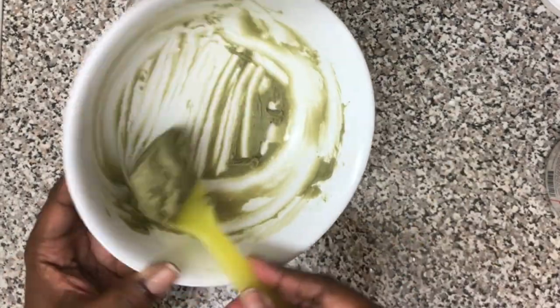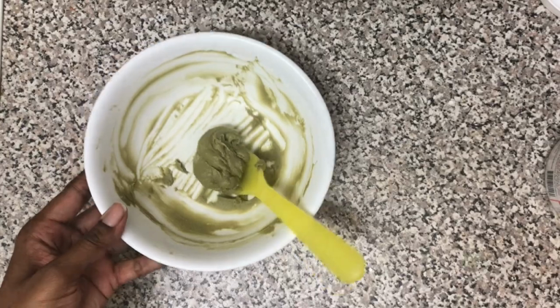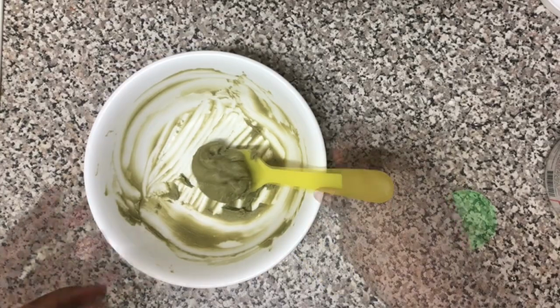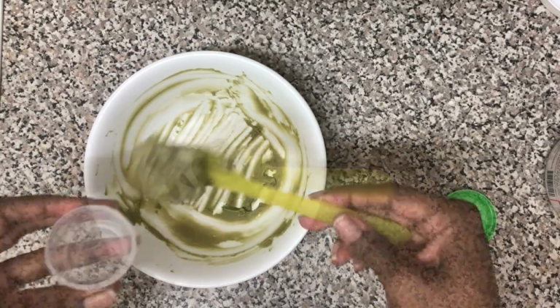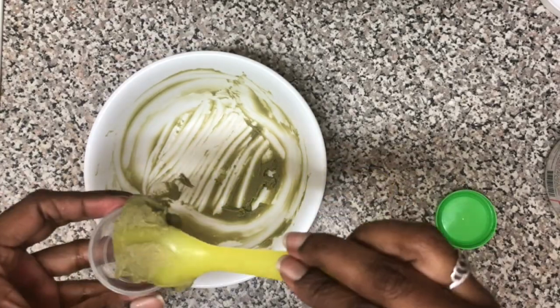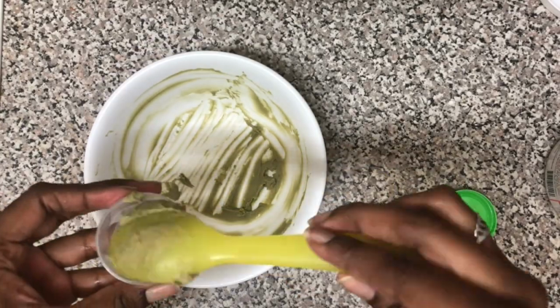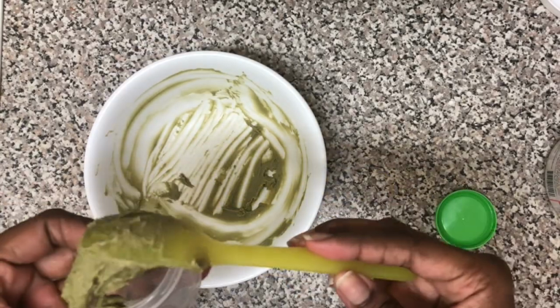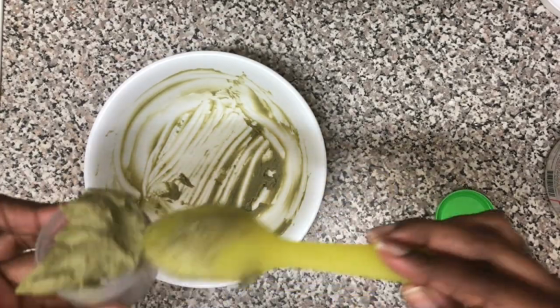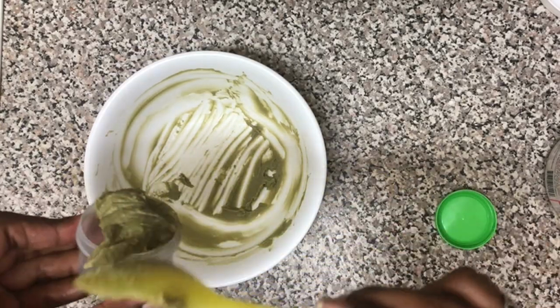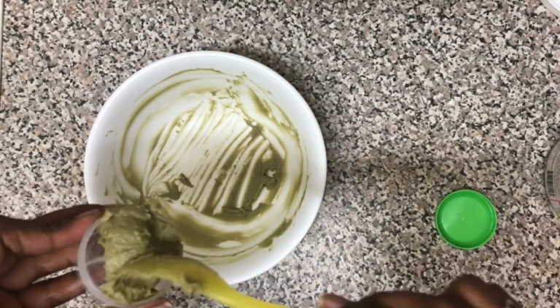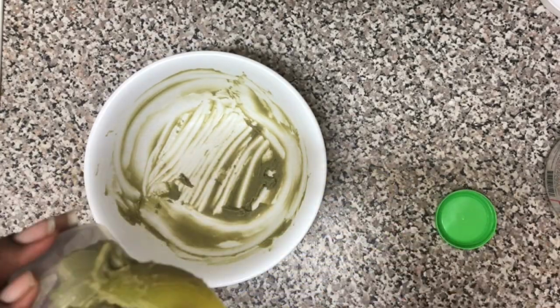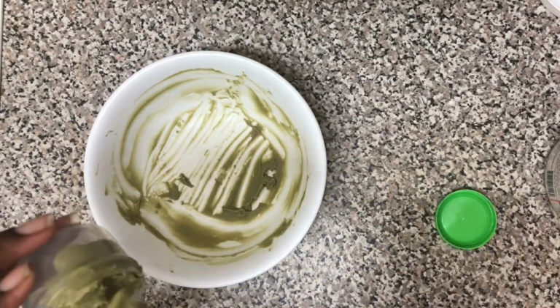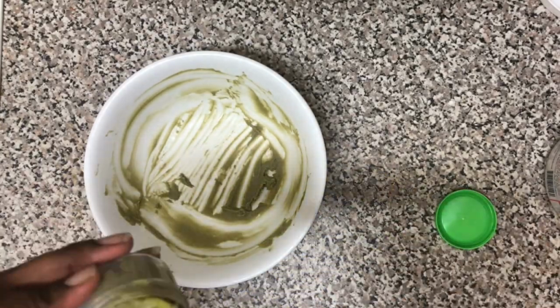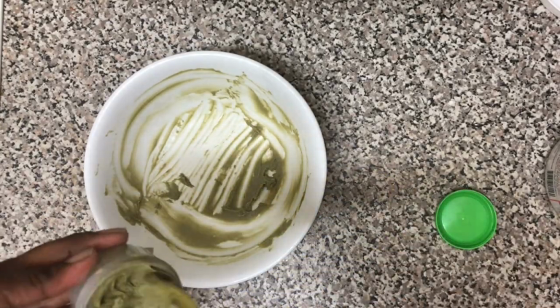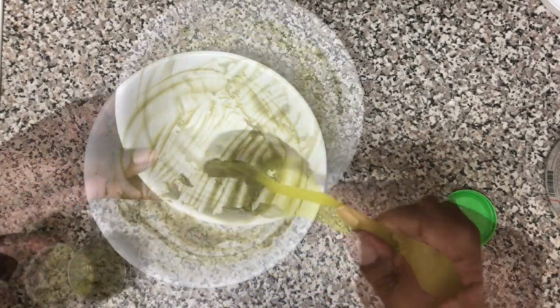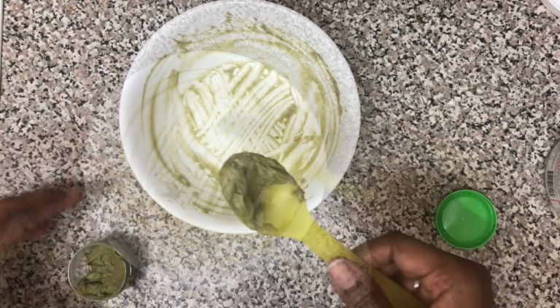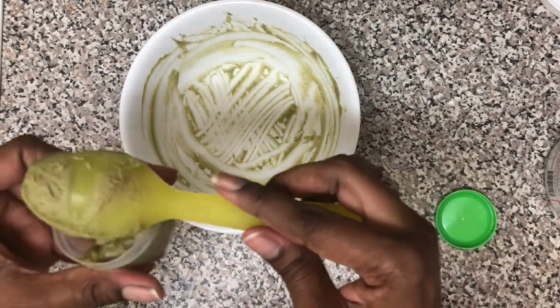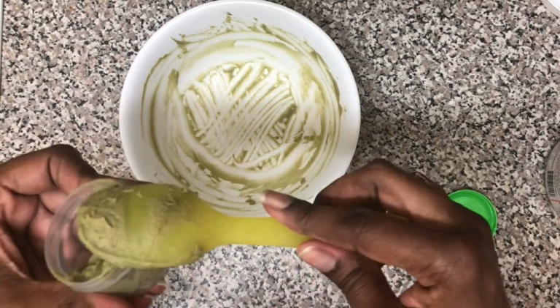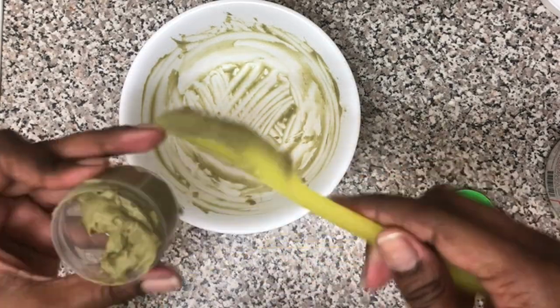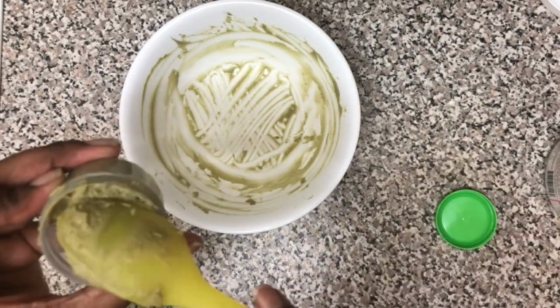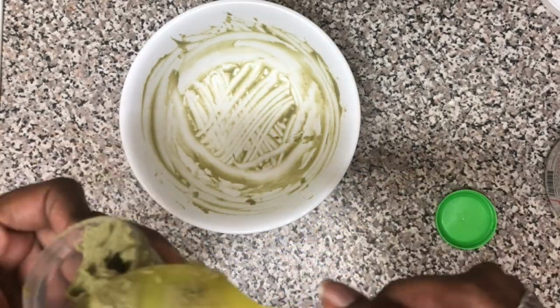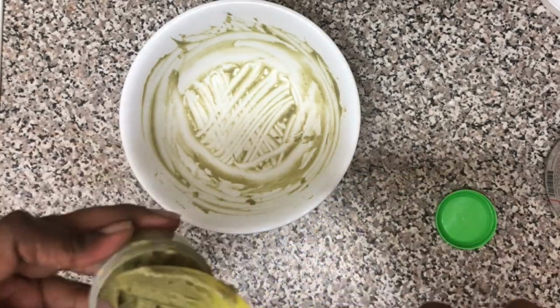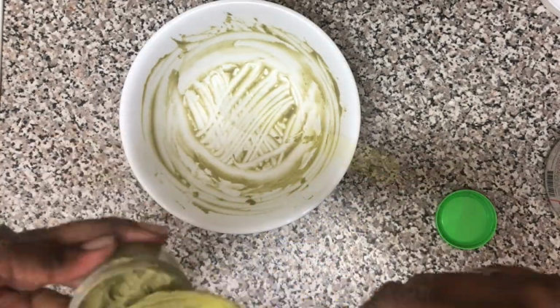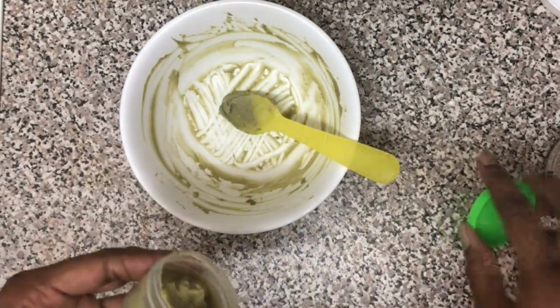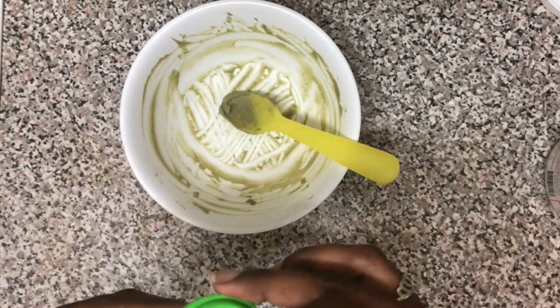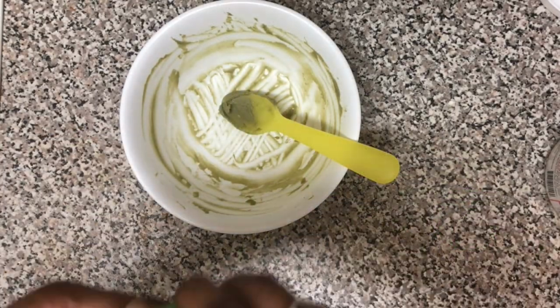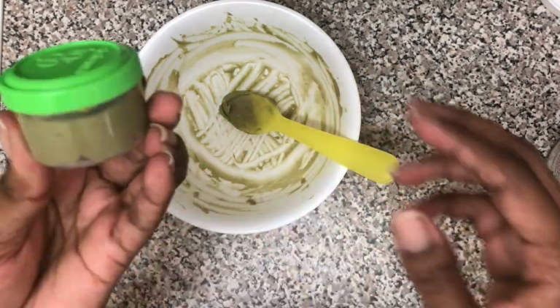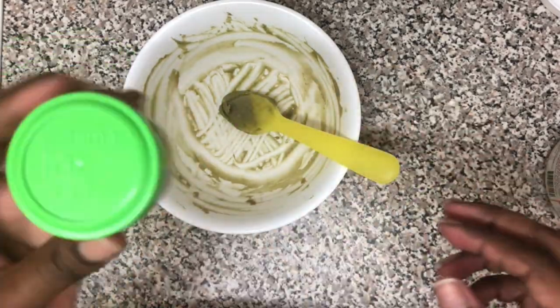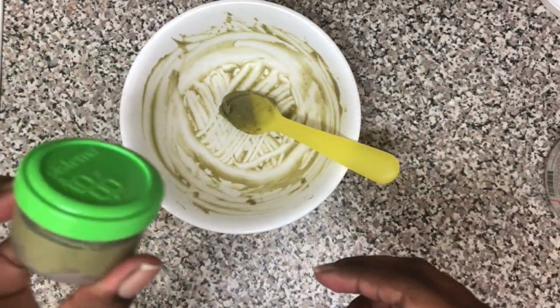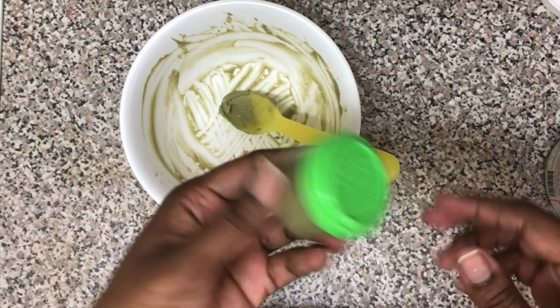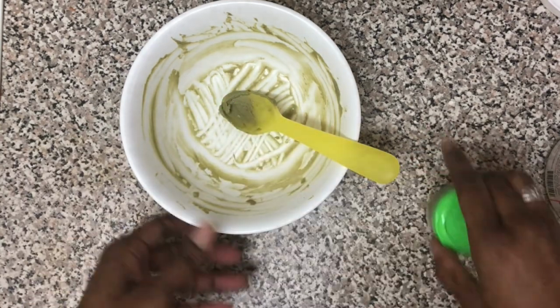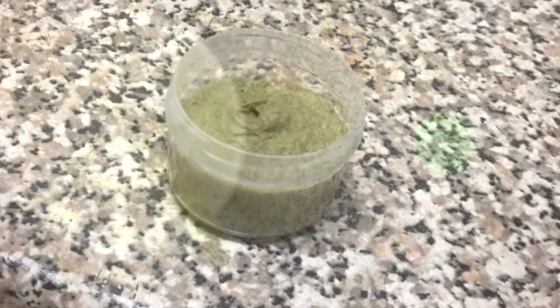Make sure not to use a metal spoon or bowl when you're using Aztec clay, because the metal will react with the negative ions in the clay and it will decrease the effectiveness of the mask. Make sure to use a plastic bowl and utensils.